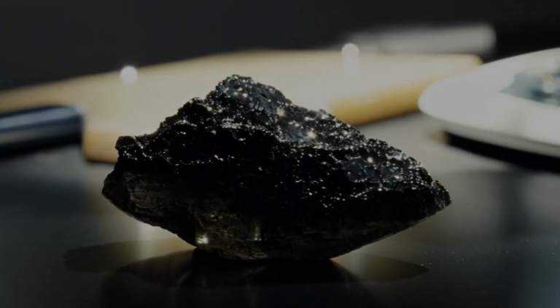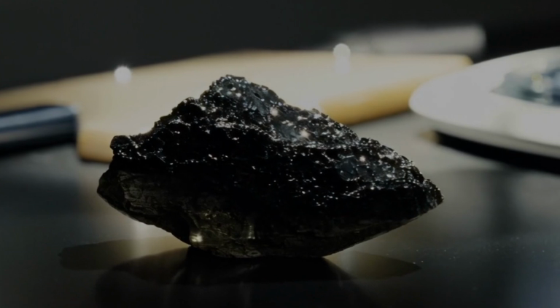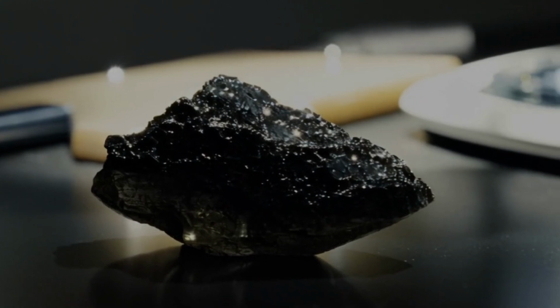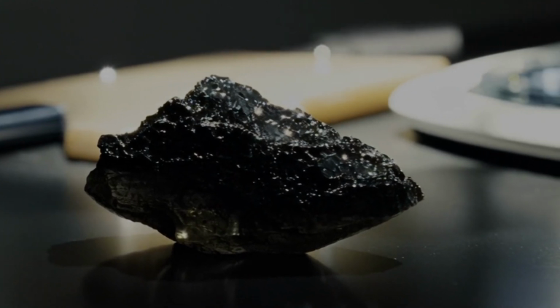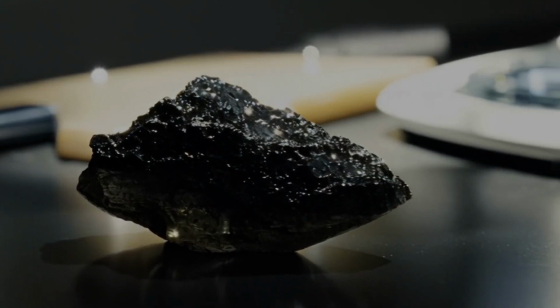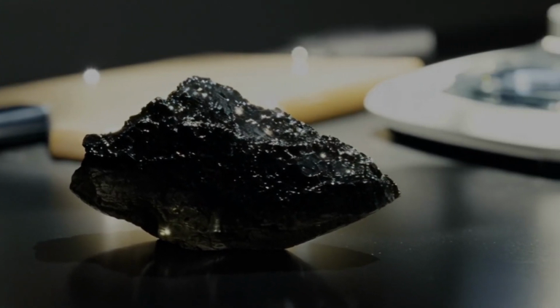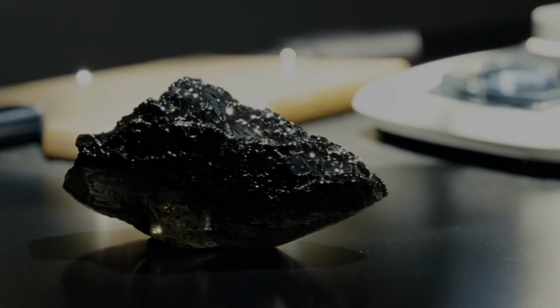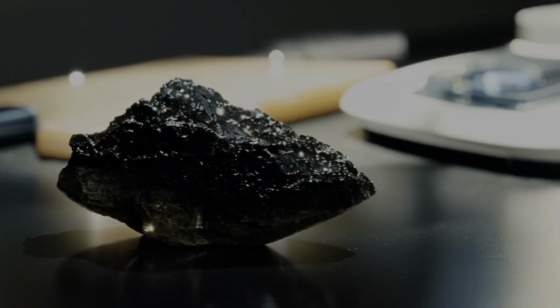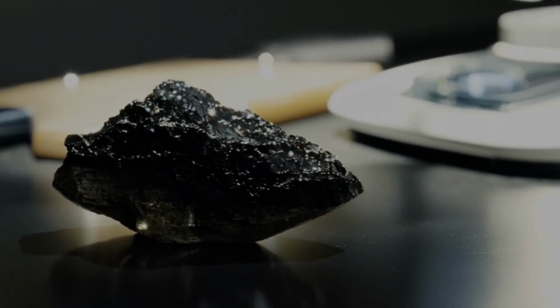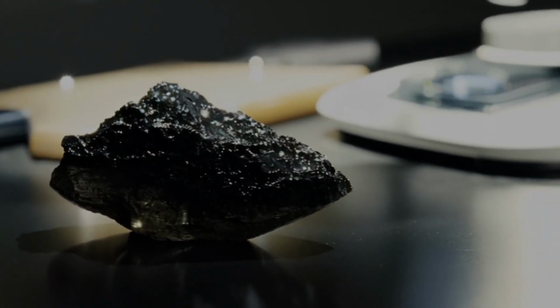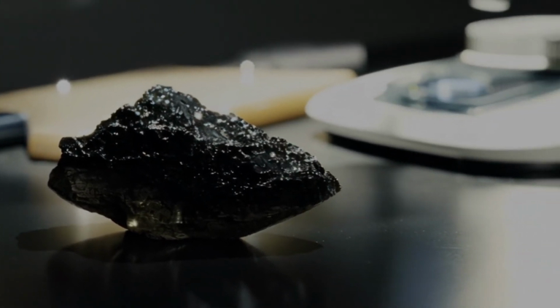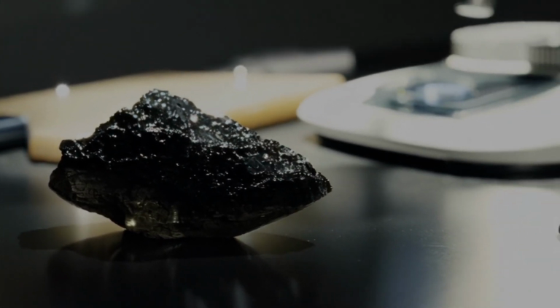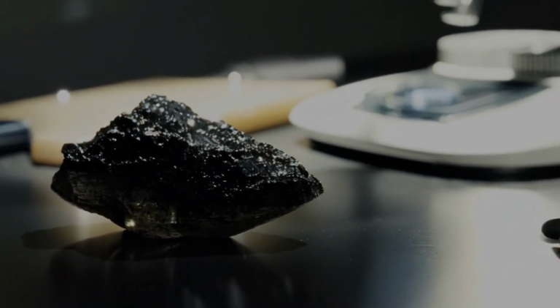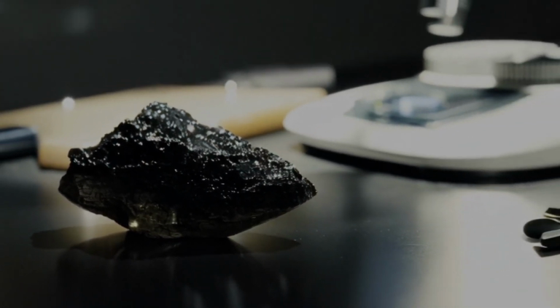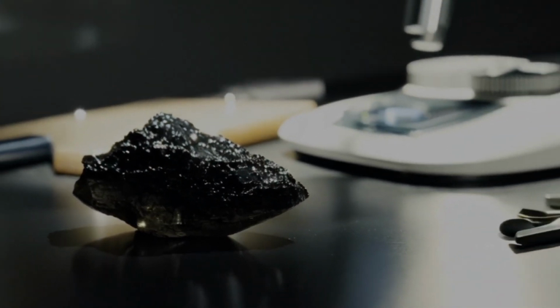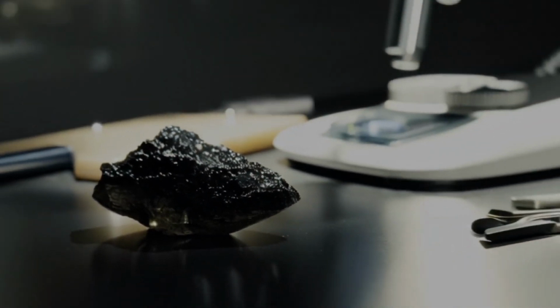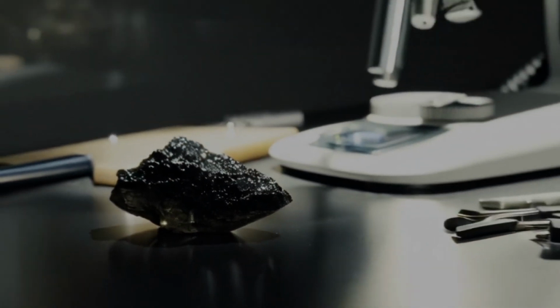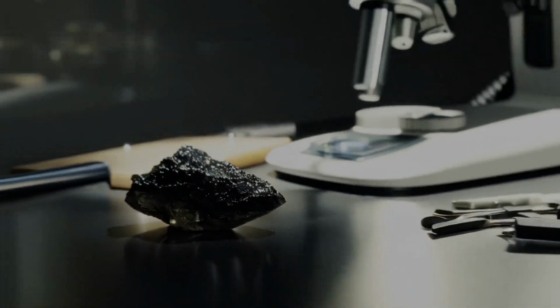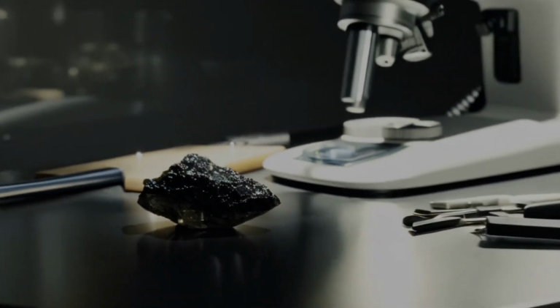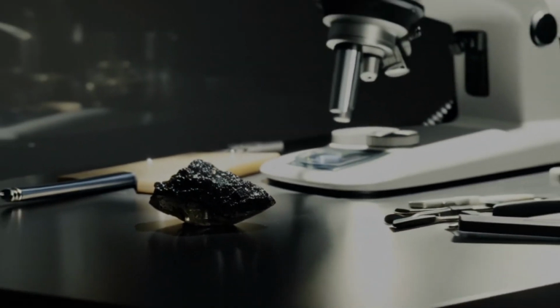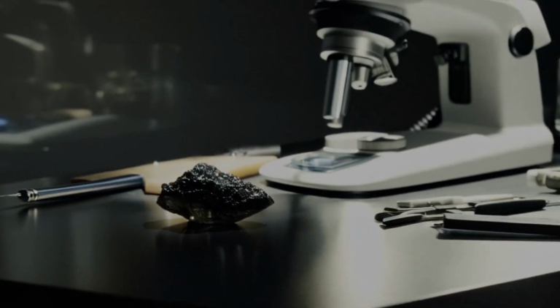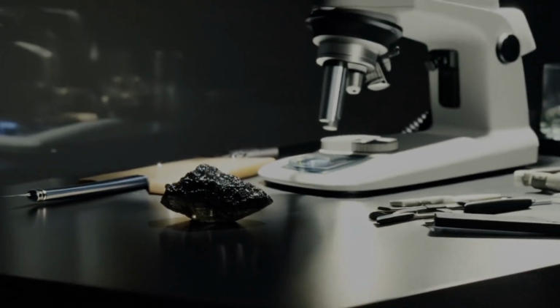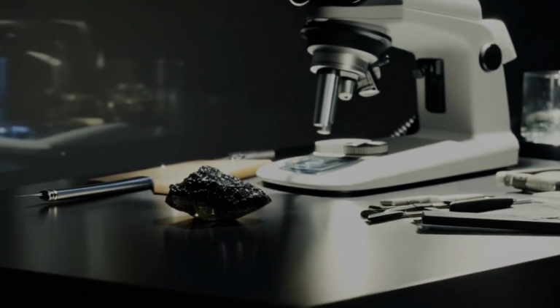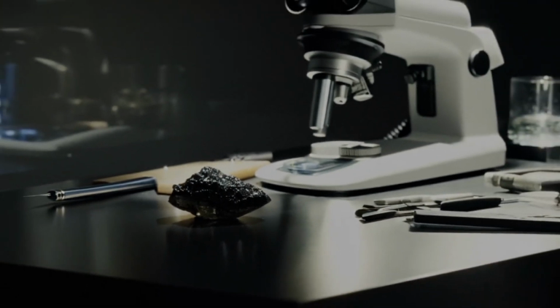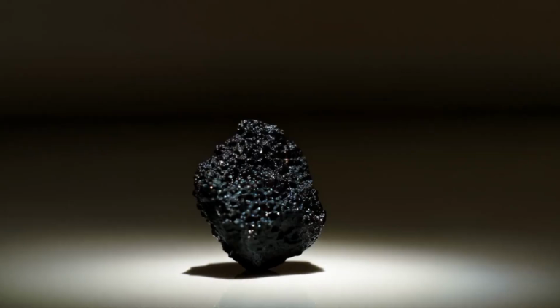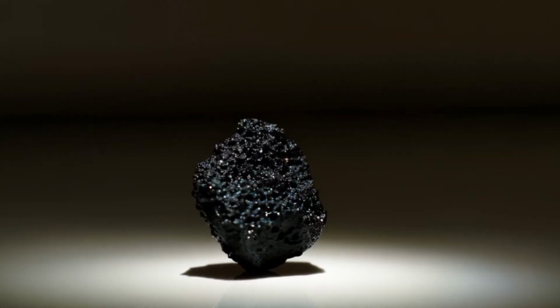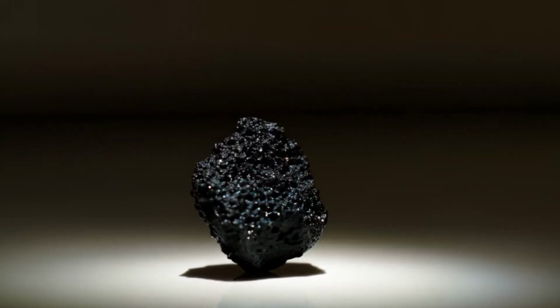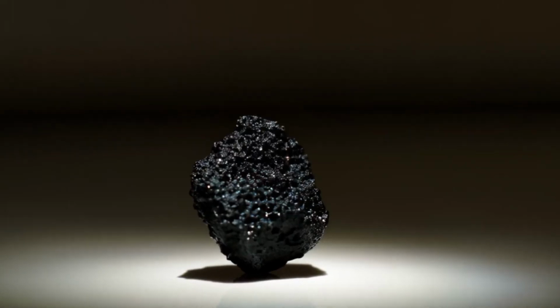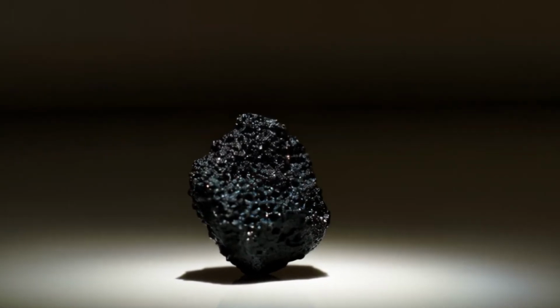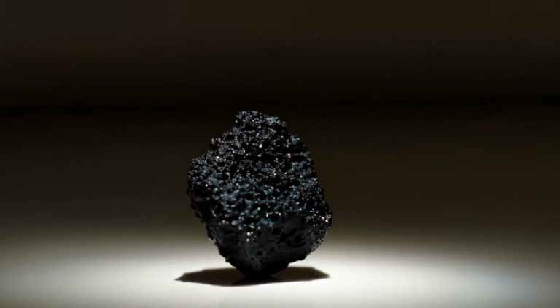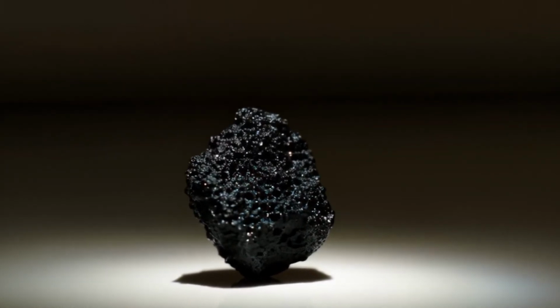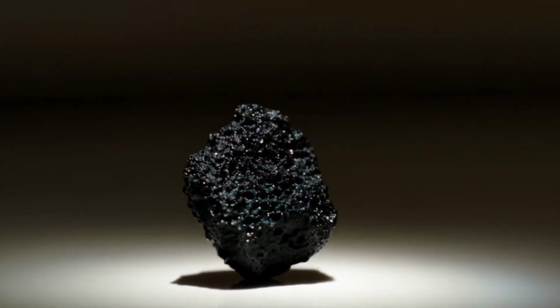5. Scratch Test: Try scratching glass, quartz, or a mirror with the stone. A real black diamond is very hard — 10 on the Mohs scale — and should scratch these surfaces easily.